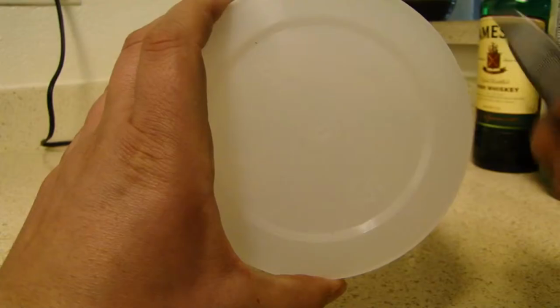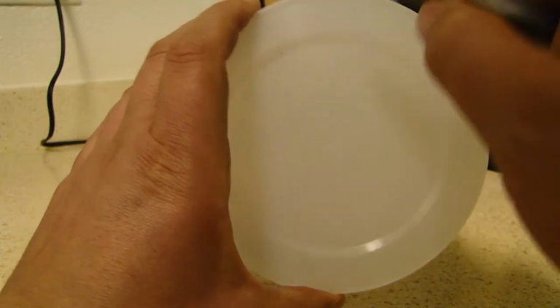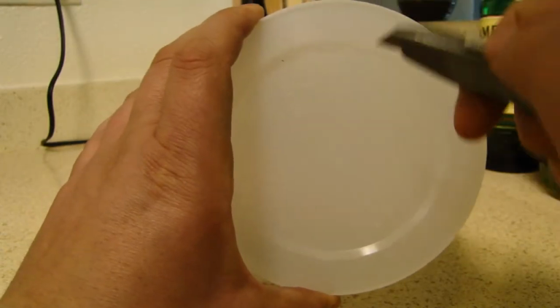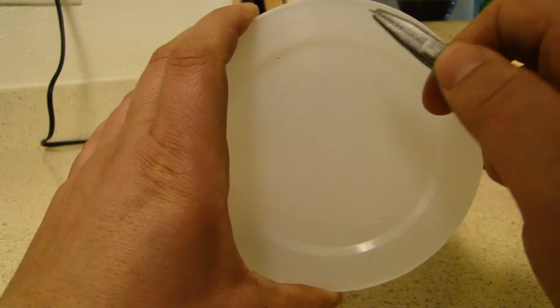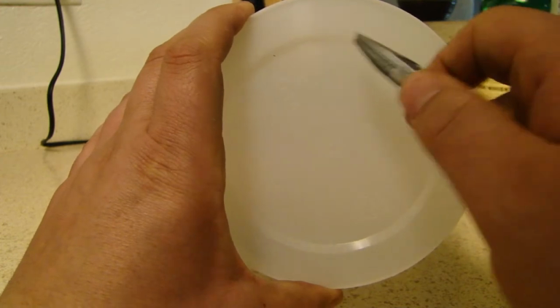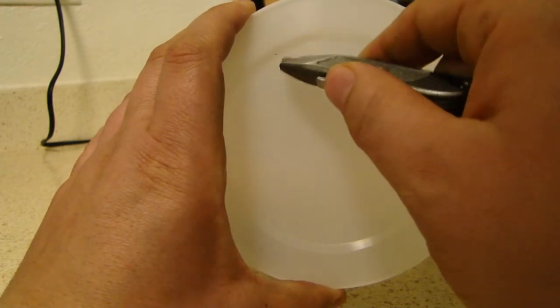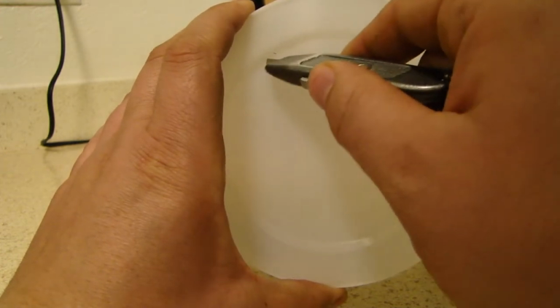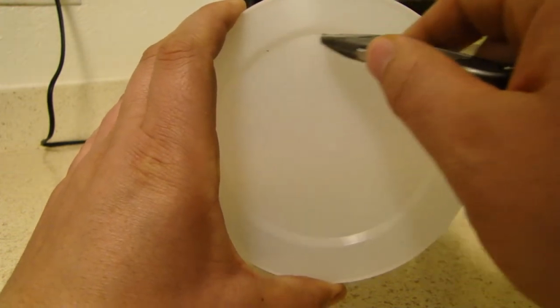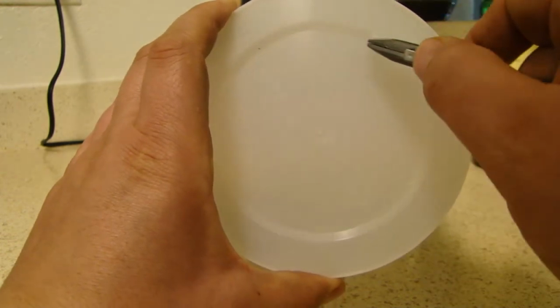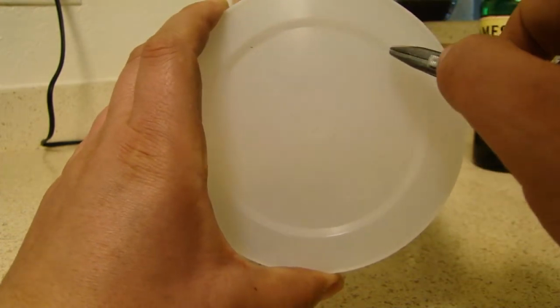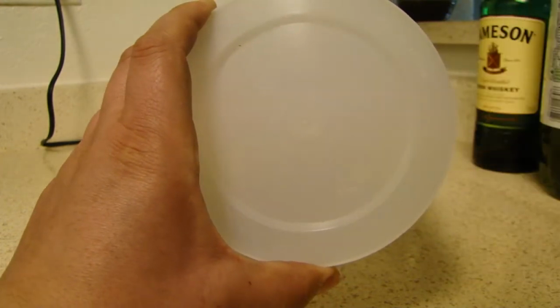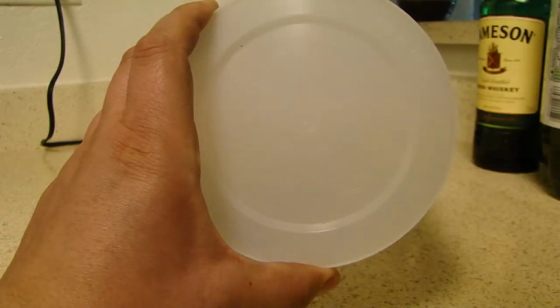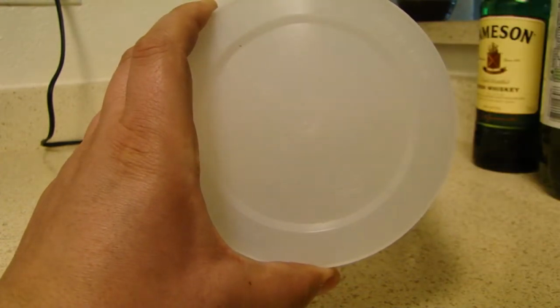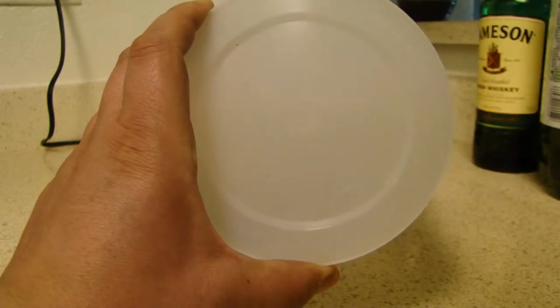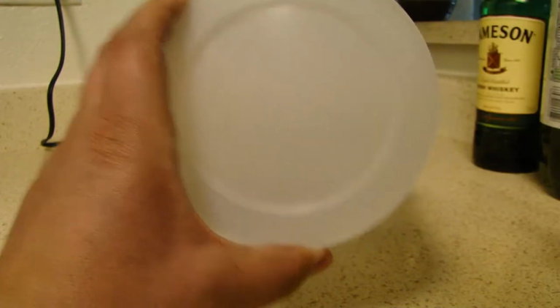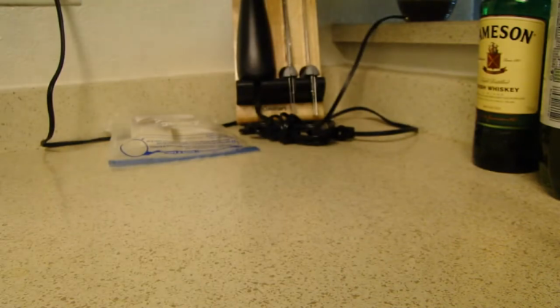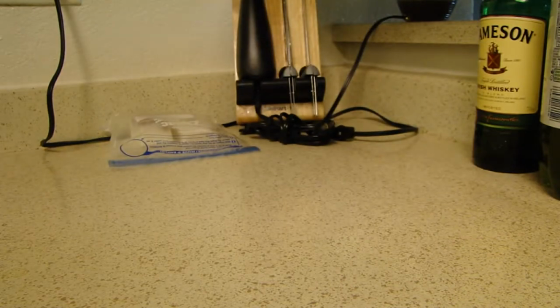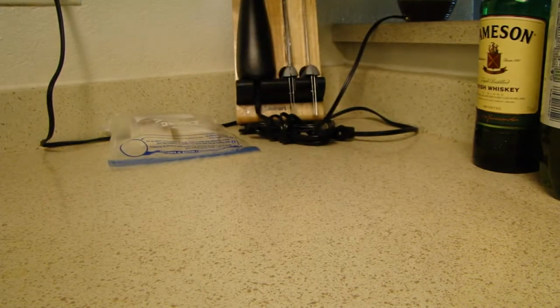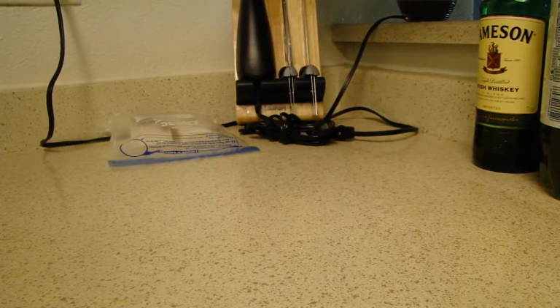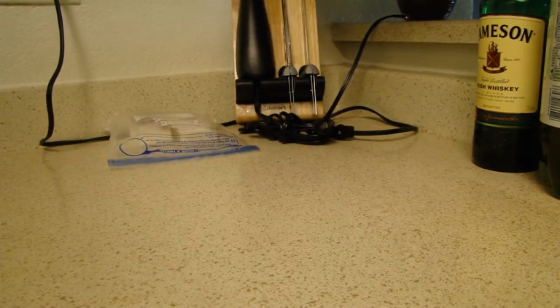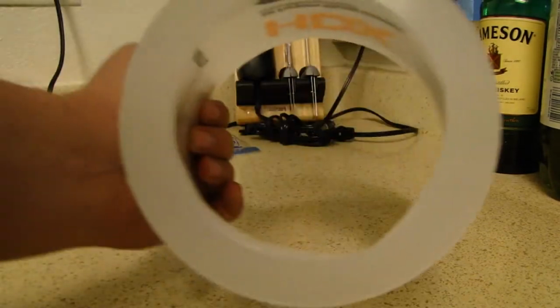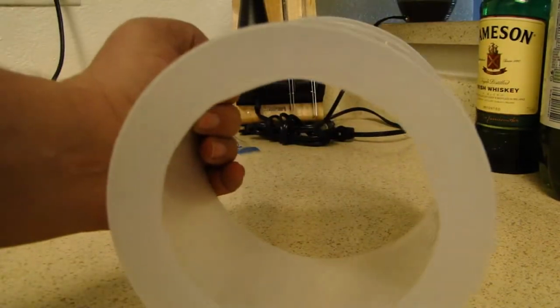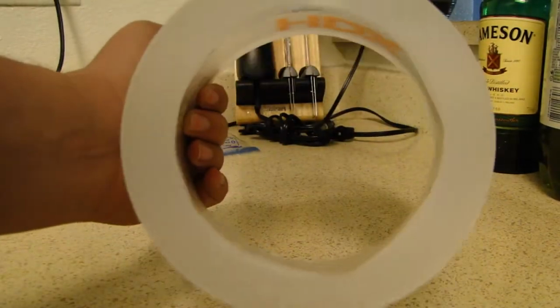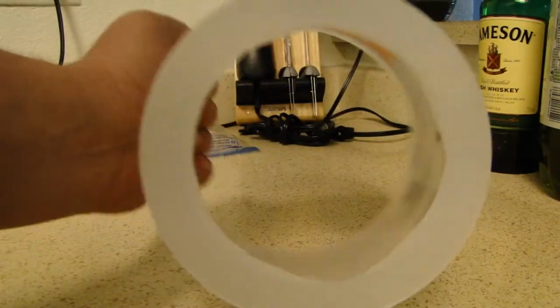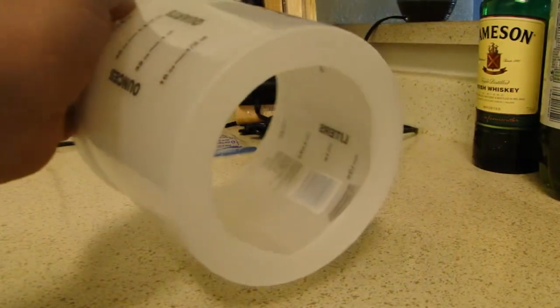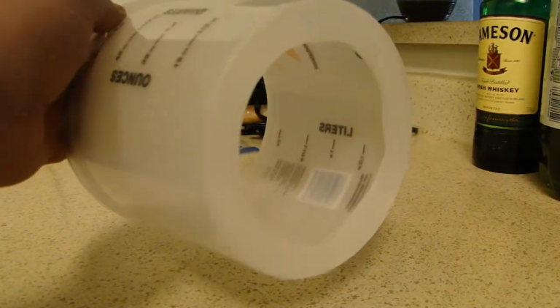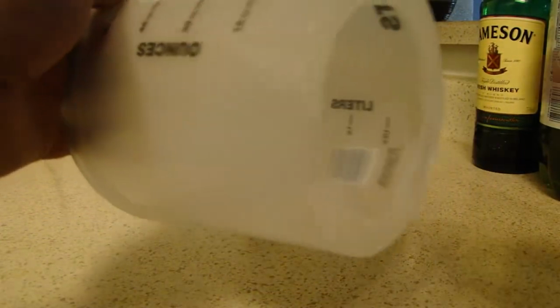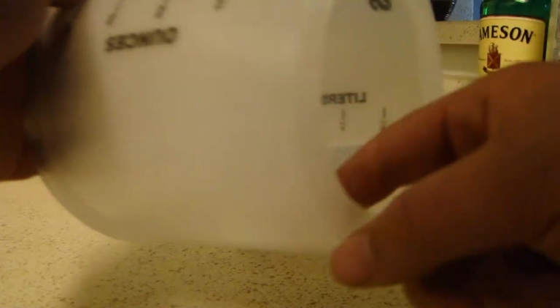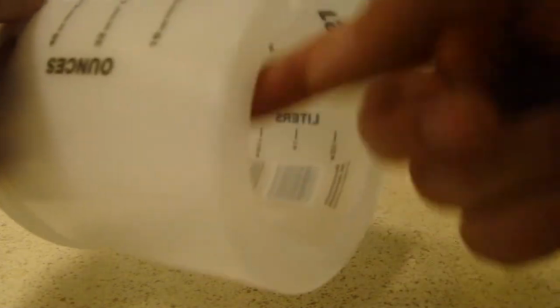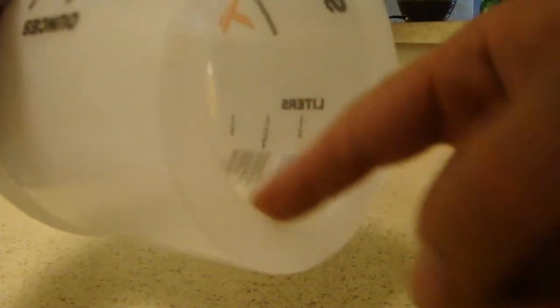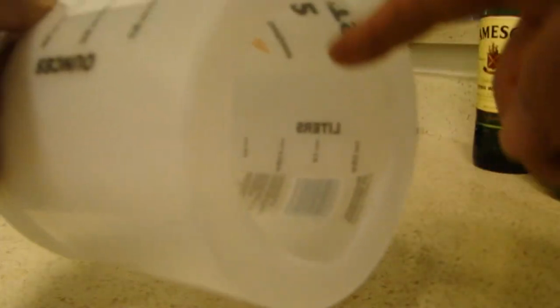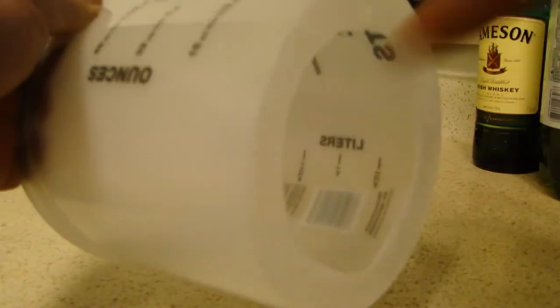On the inner side of the bucket, there is a lip. Use this as a guide when you're cutting. Make sure to trim off any pieces on the inside of the lip, so you don't cut yourself.